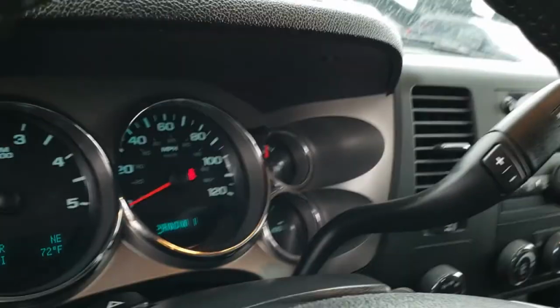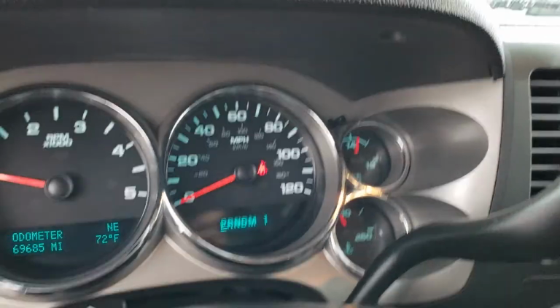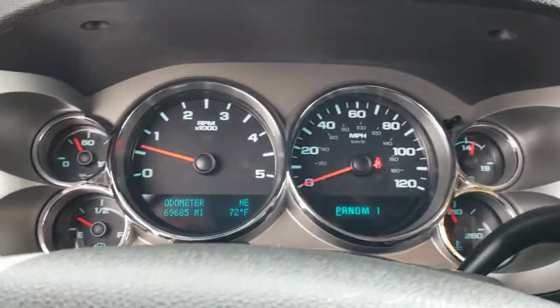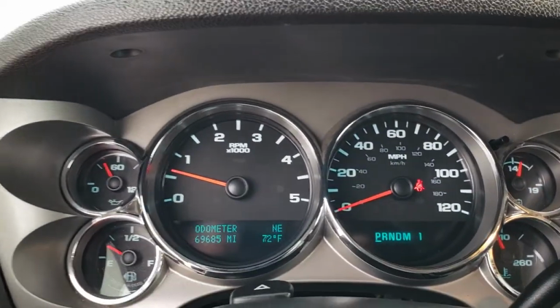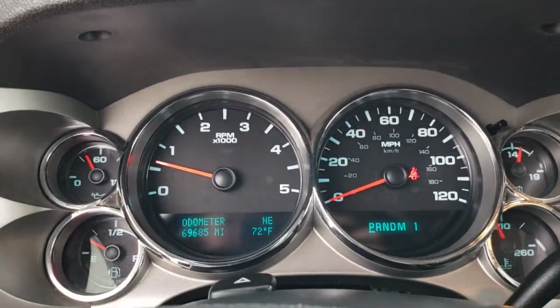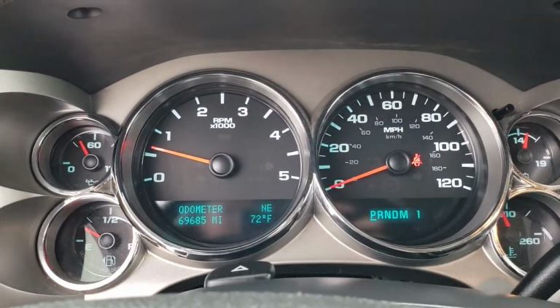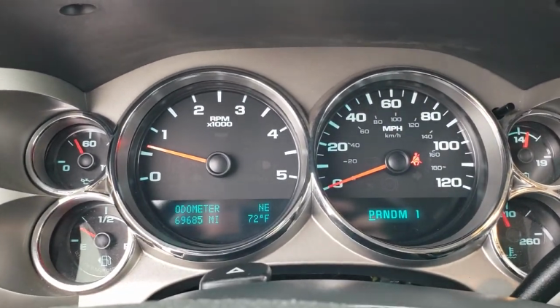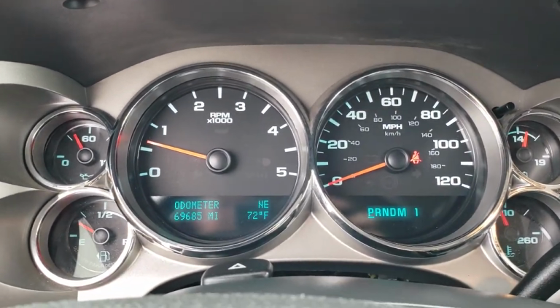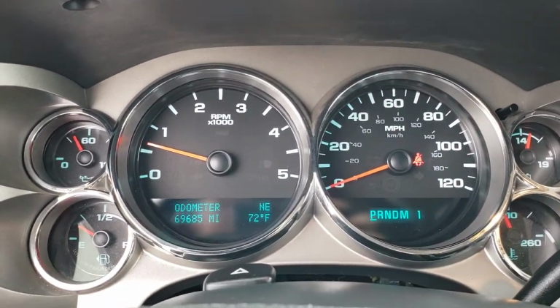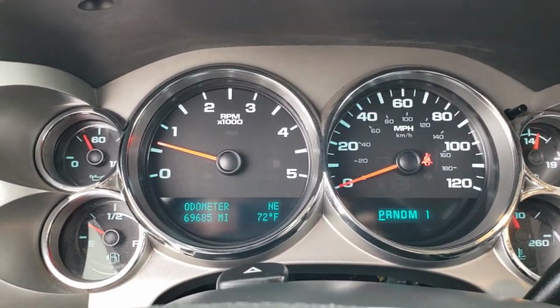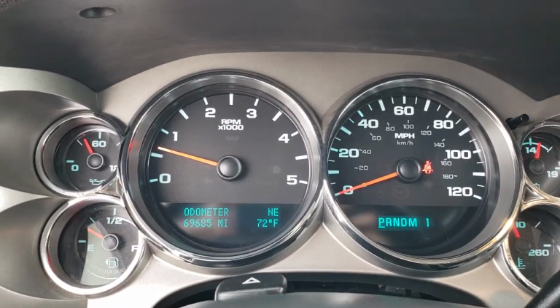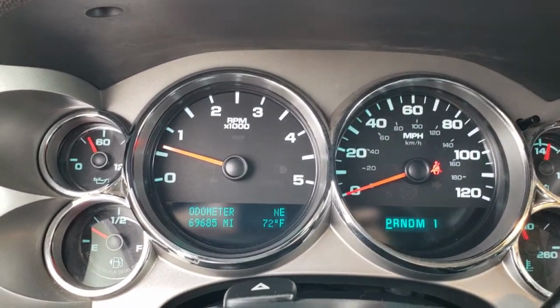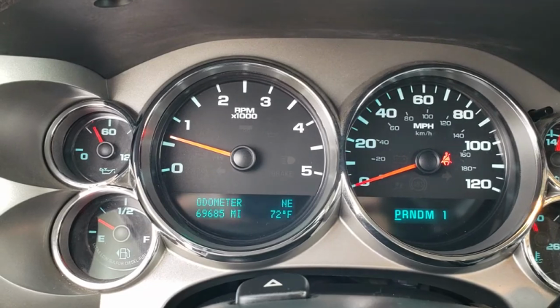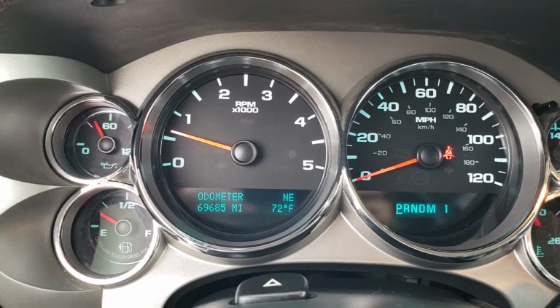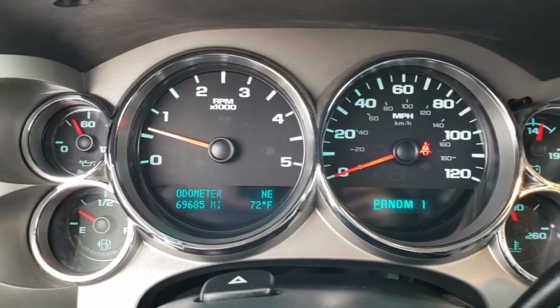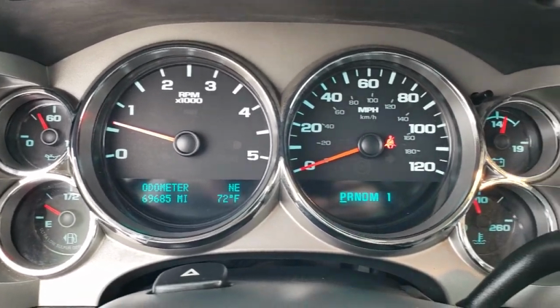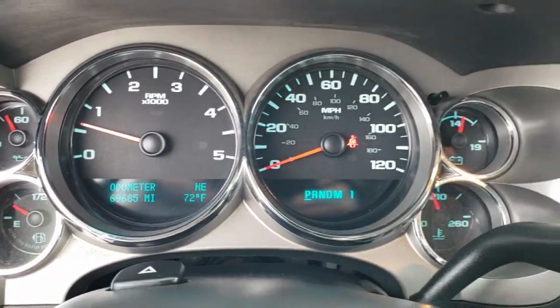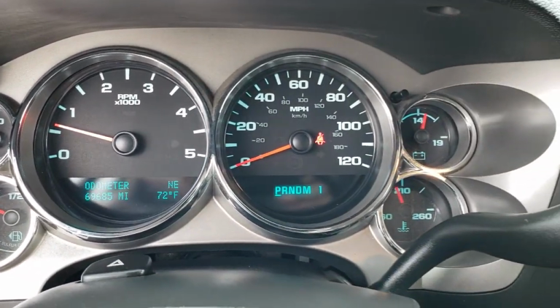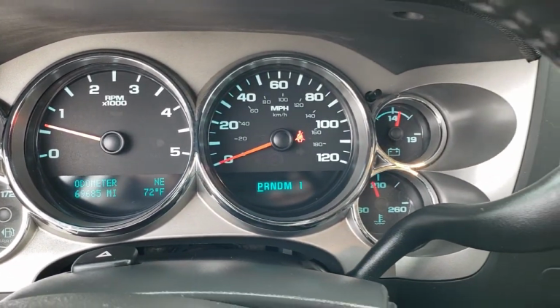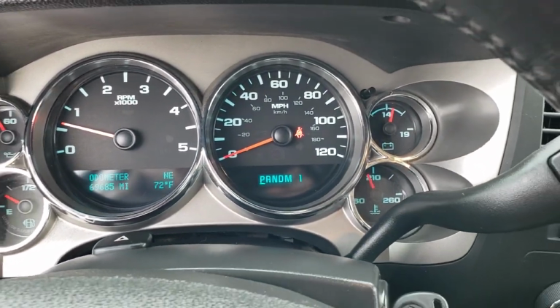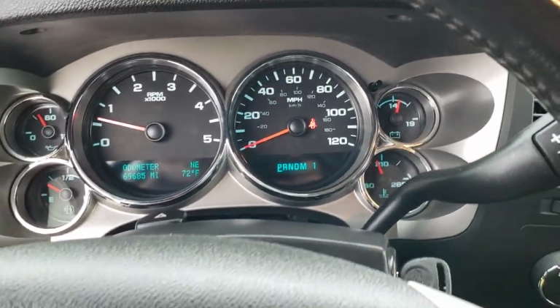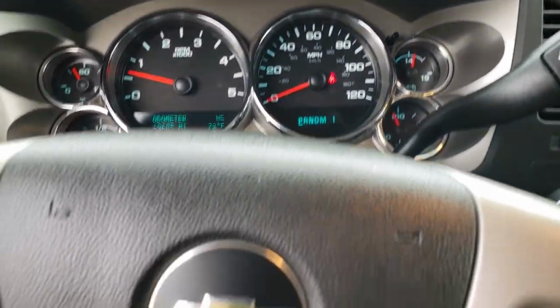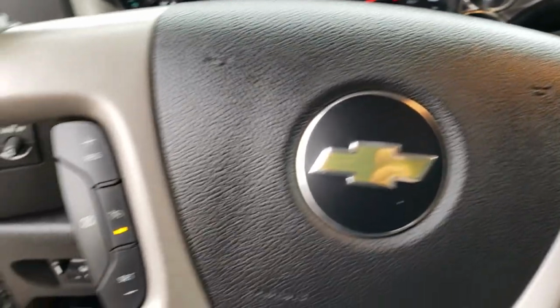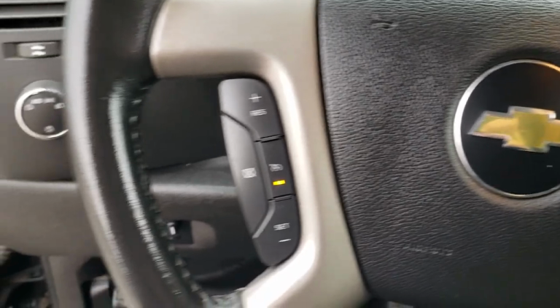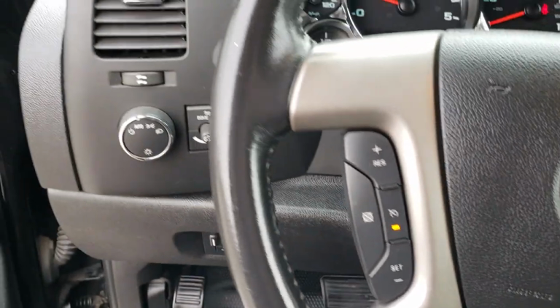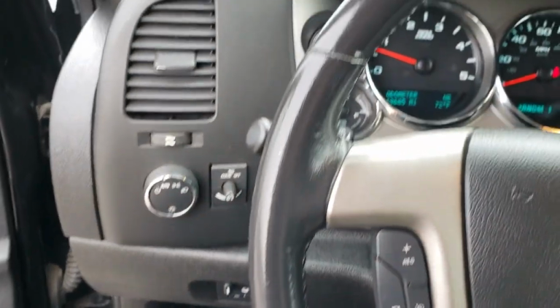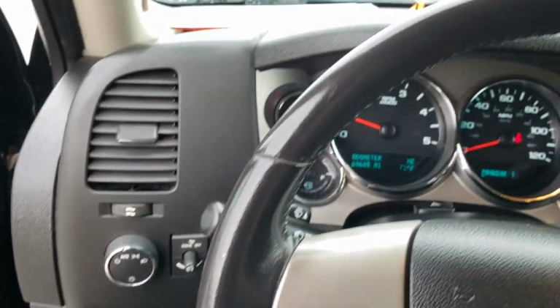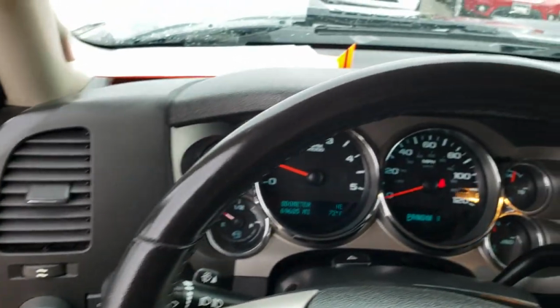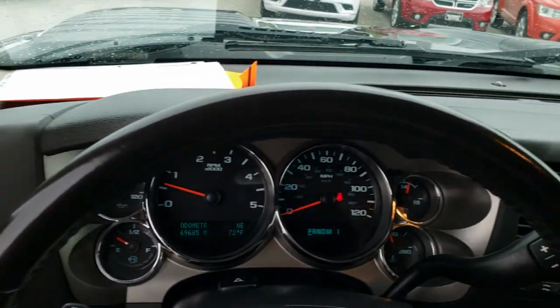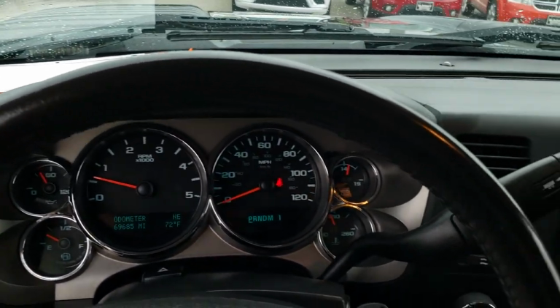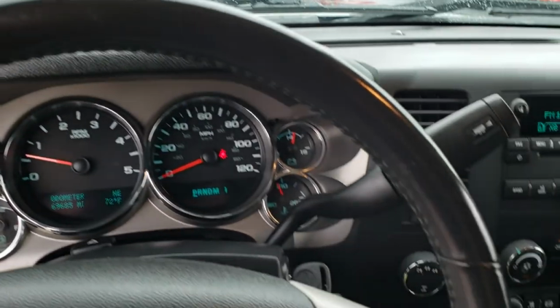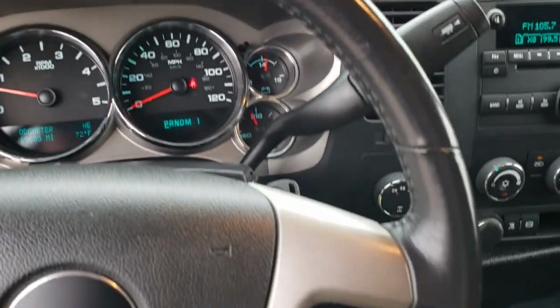This truck has 69,685 miles. The instrument cluster is nice and clean. It does have cruise control, and the leather-wrapped steering wheel is in excellent shape.